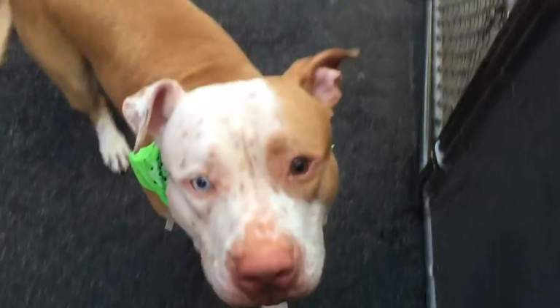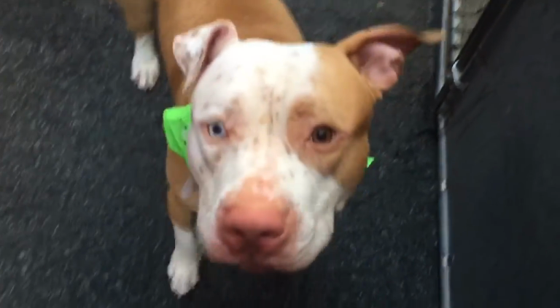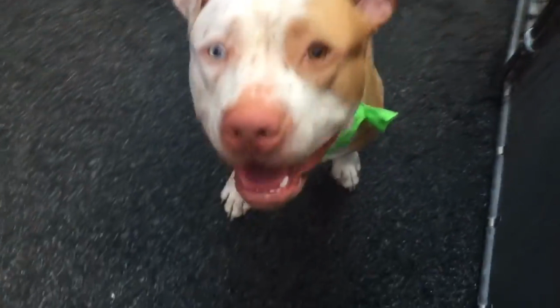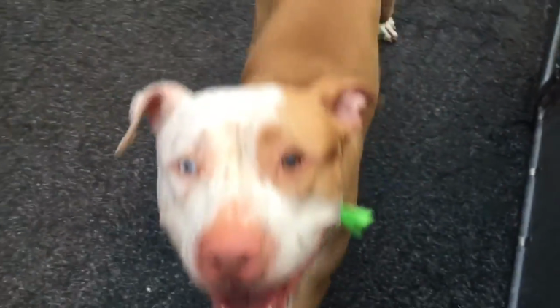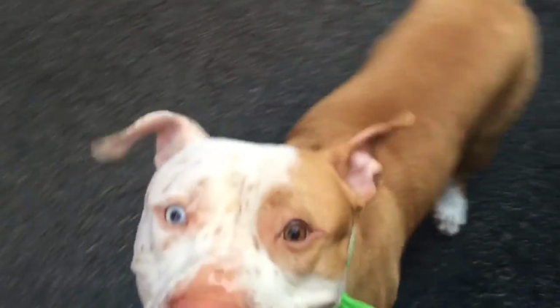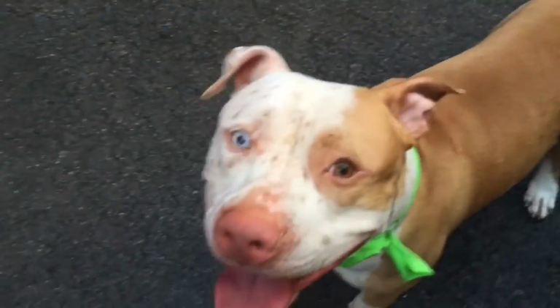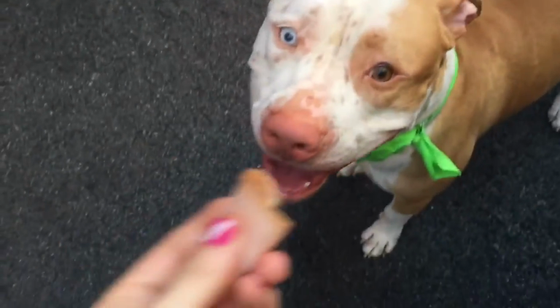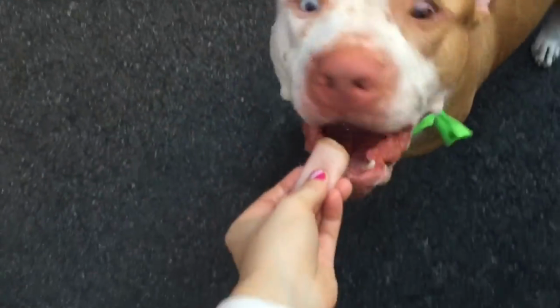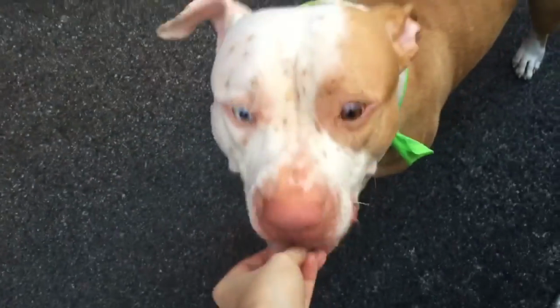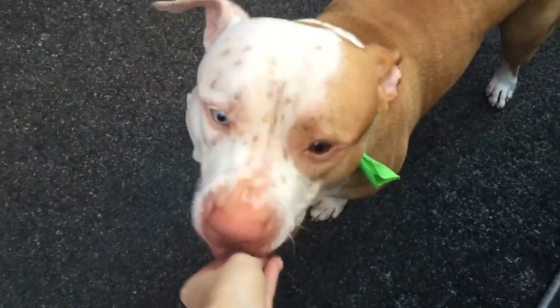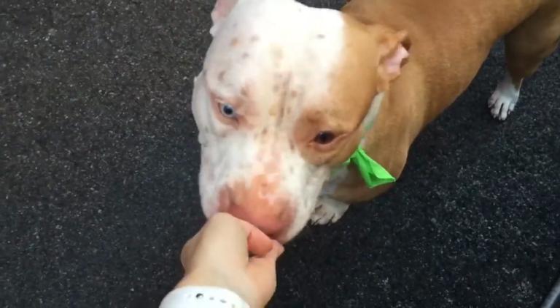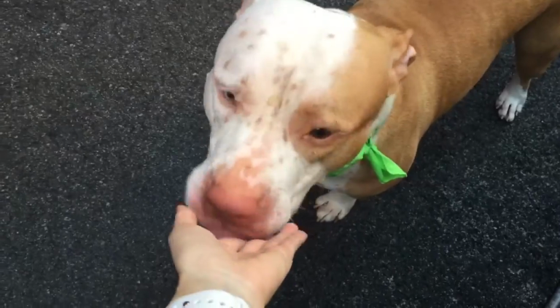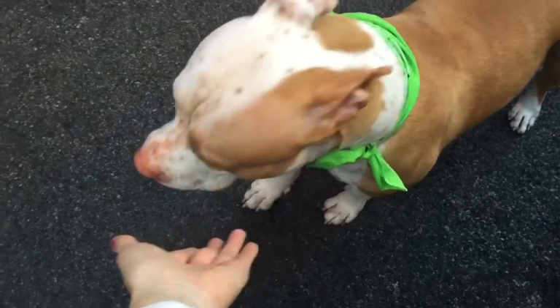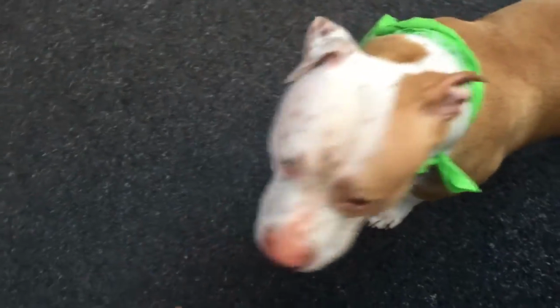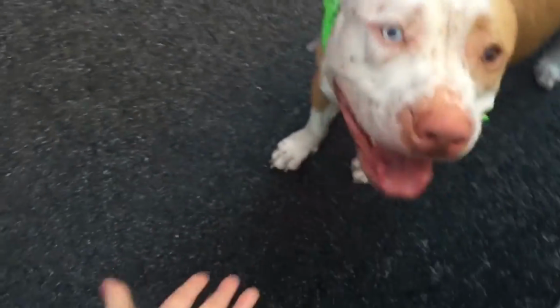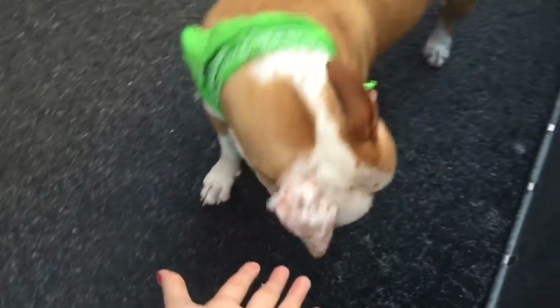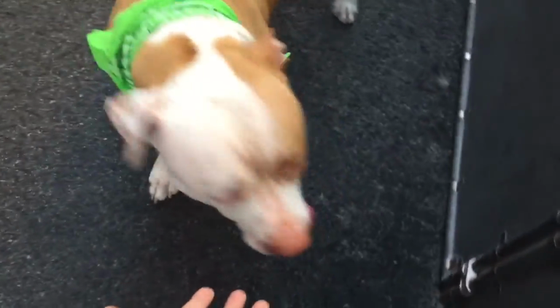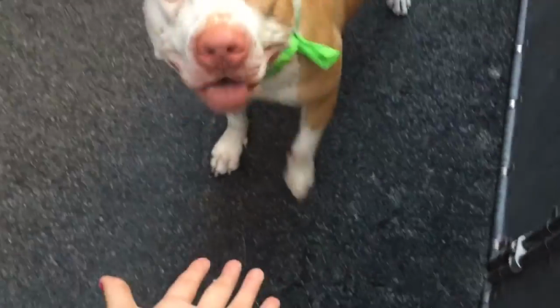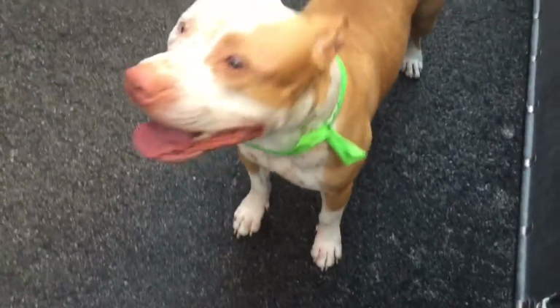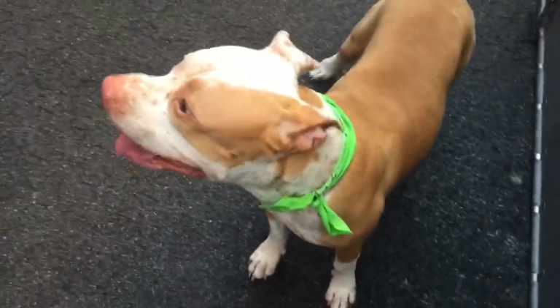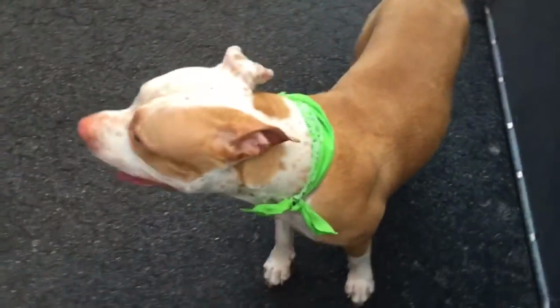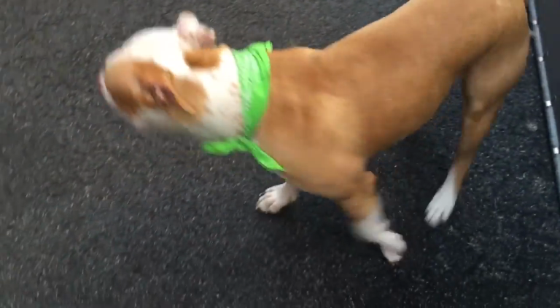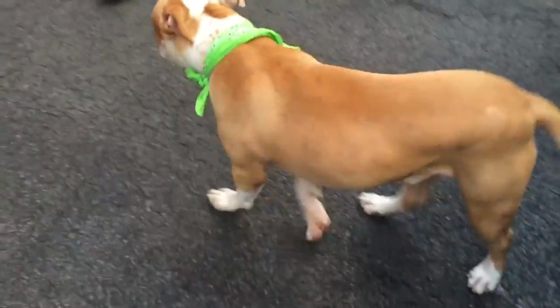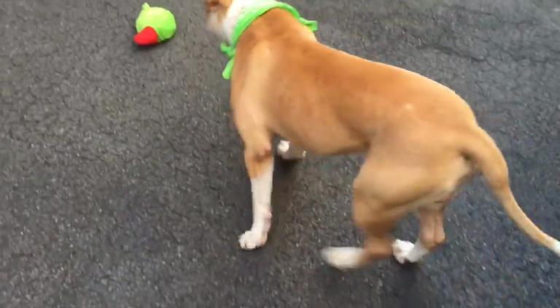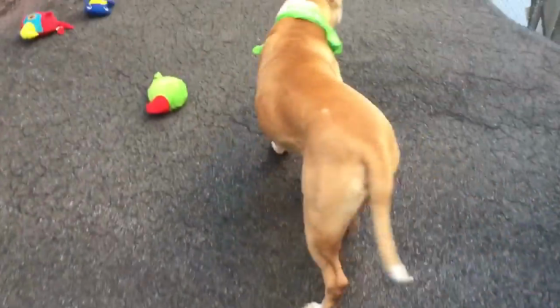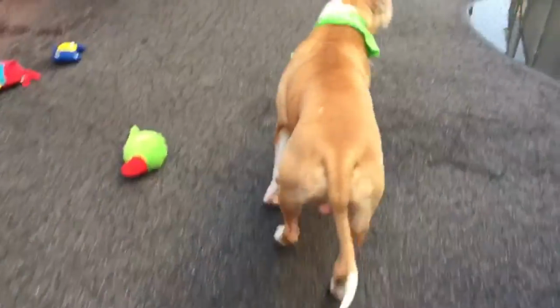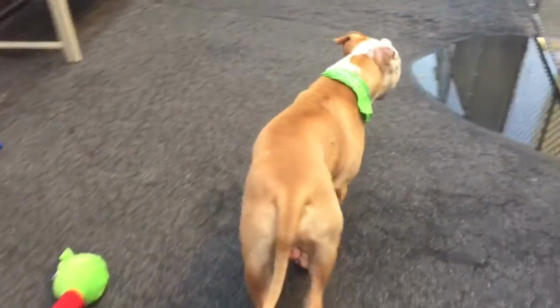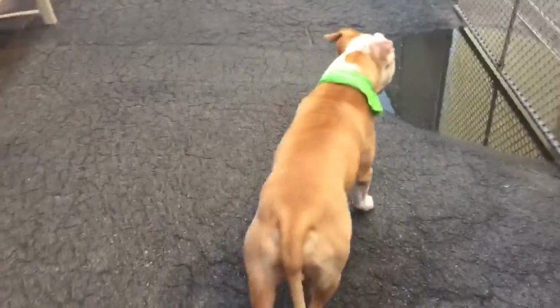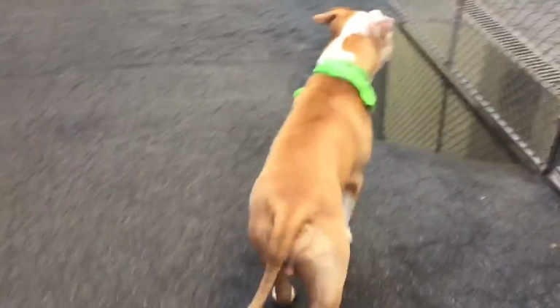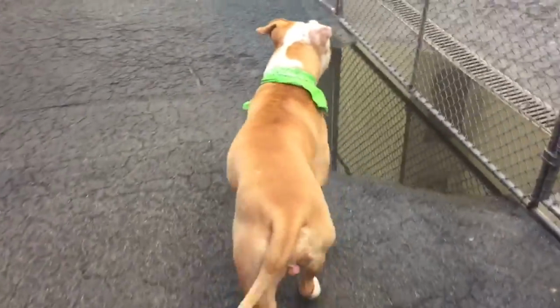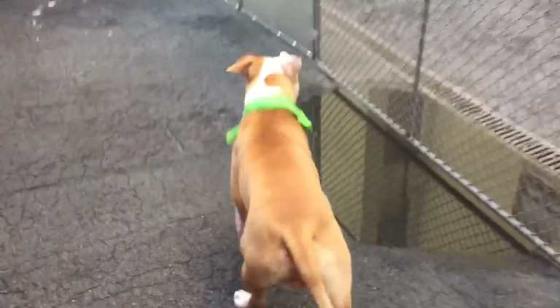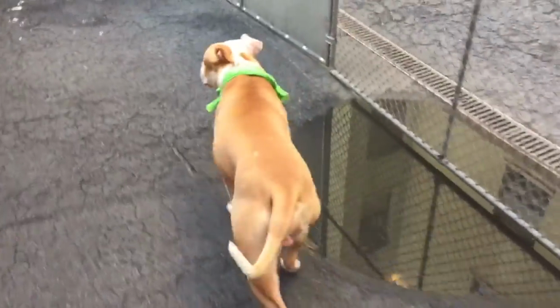He's also a very good boy, very patient, takes his treats really nicely, very calmly. He's a big boy, about 76 pounds, but he actually walks really, really well and he's definitely housebroken. He went right away the minute we got outside.